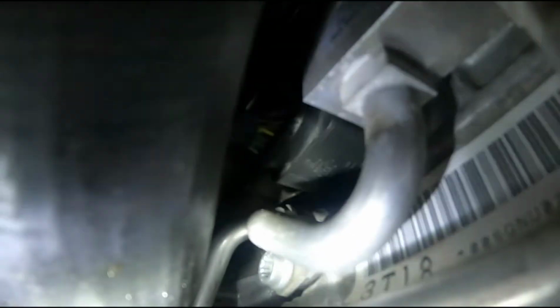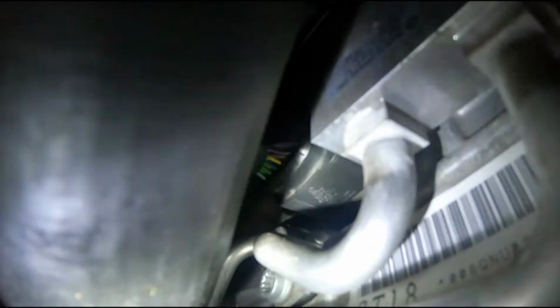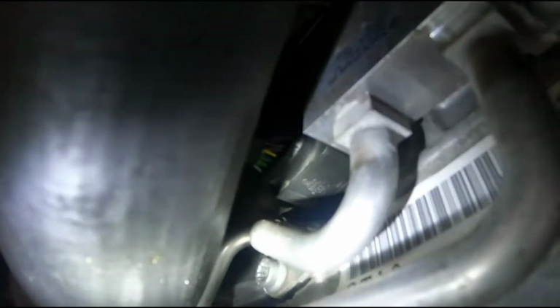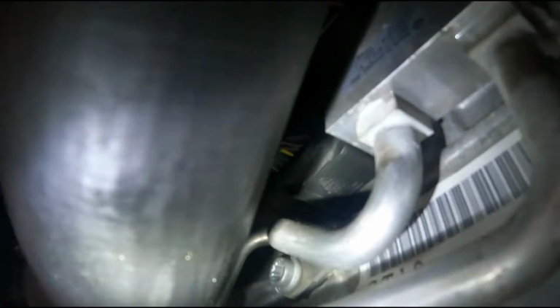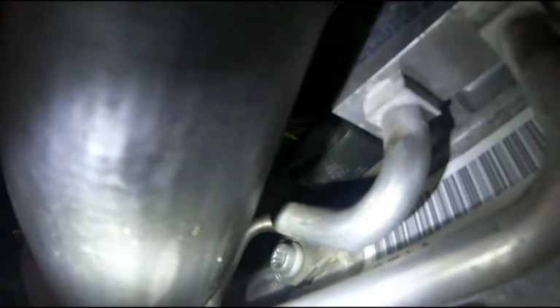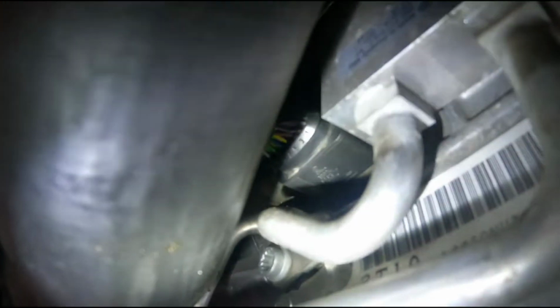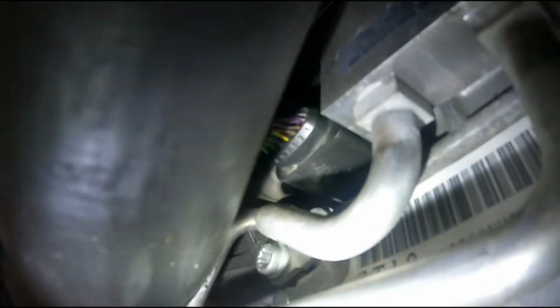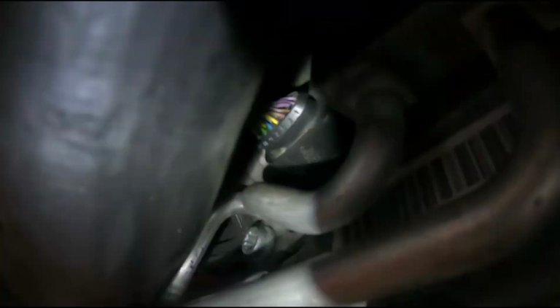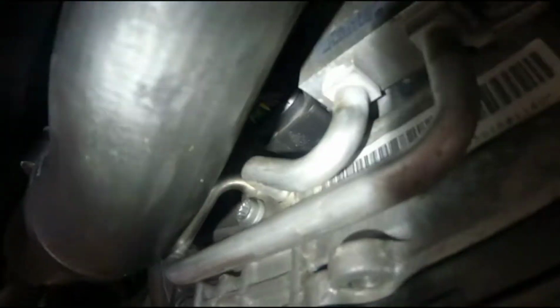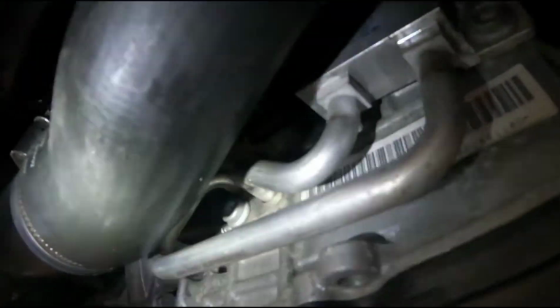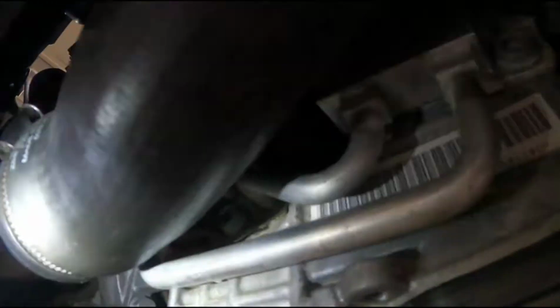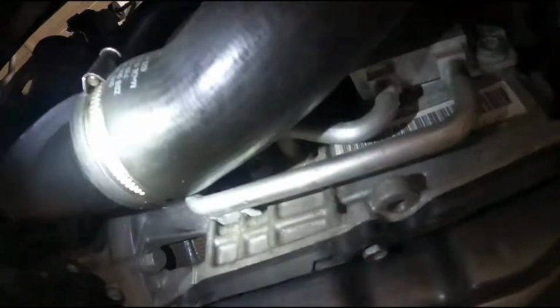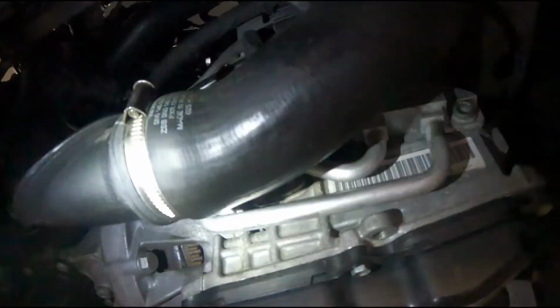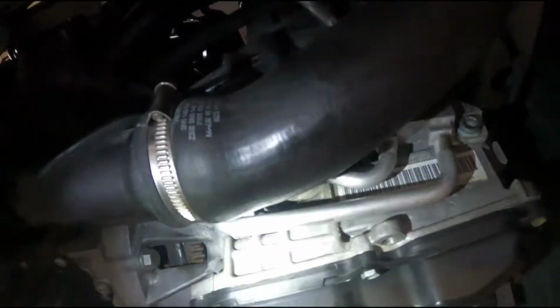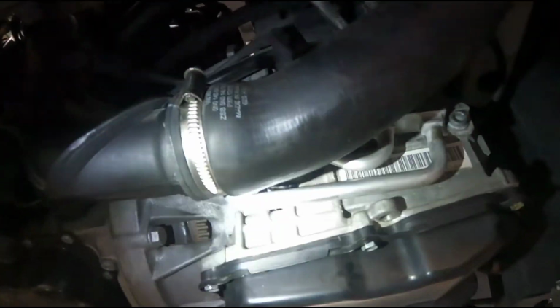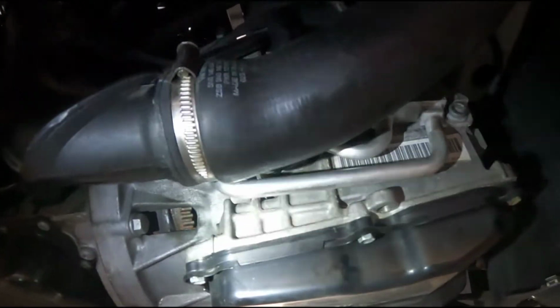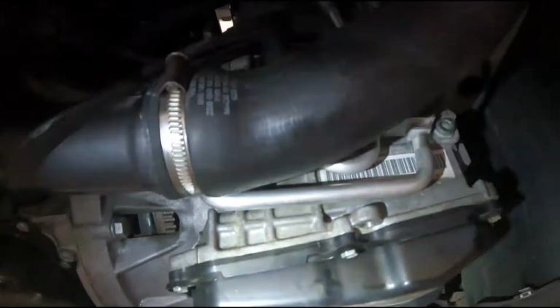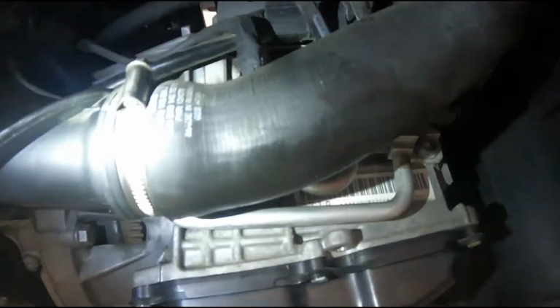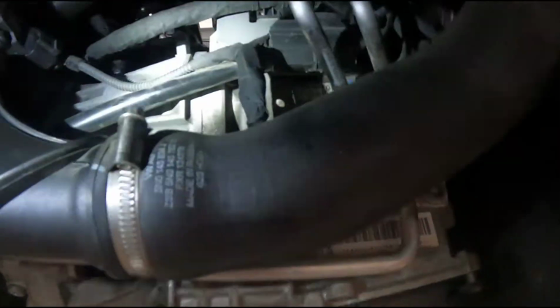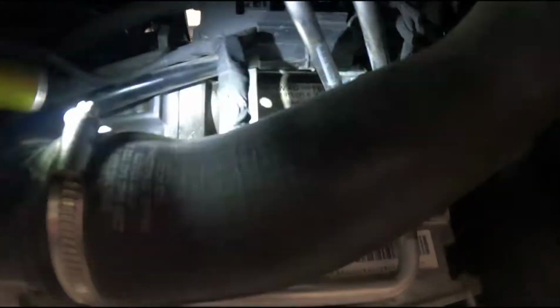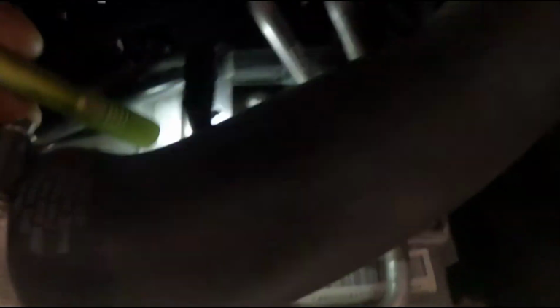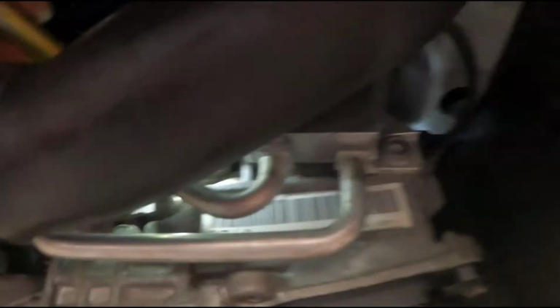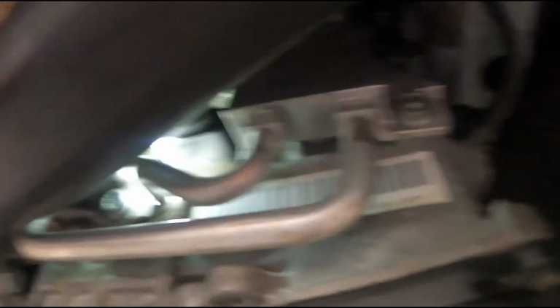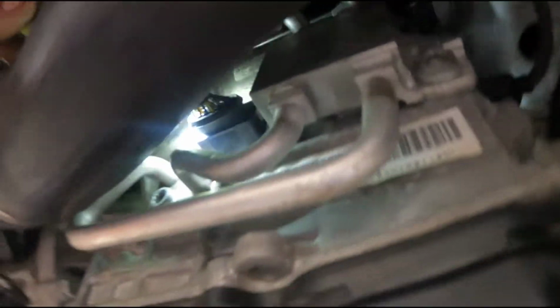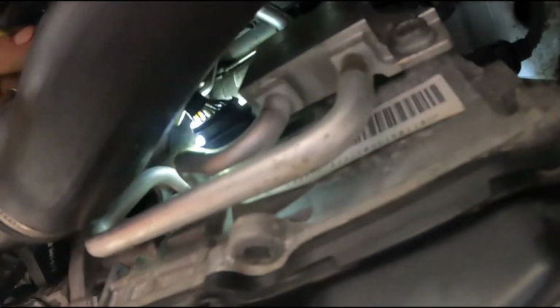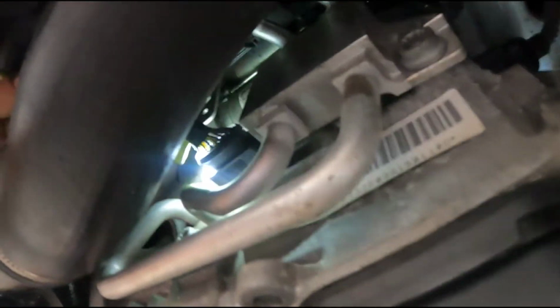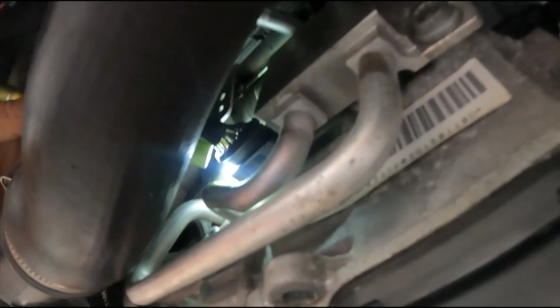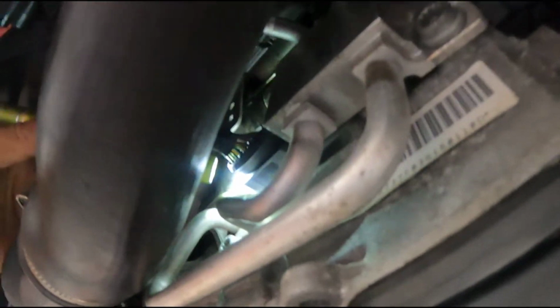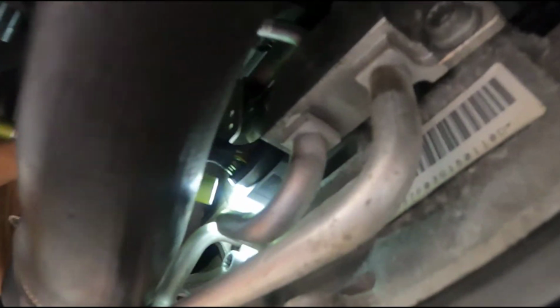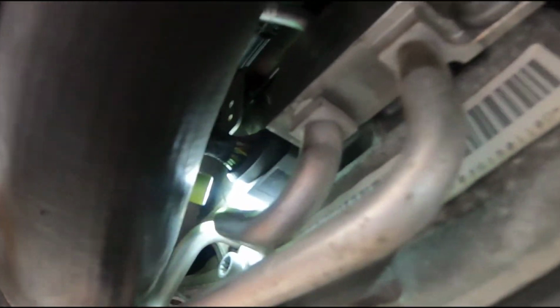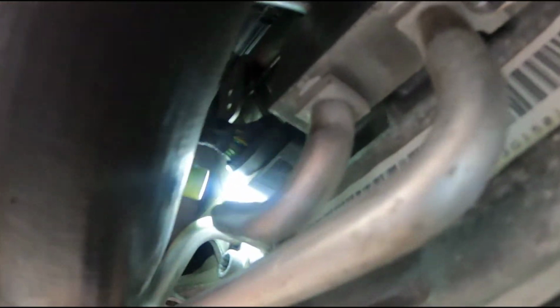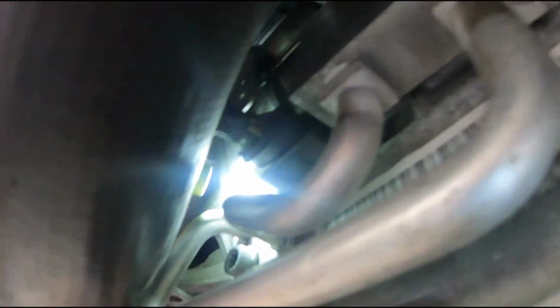Any trans problem at all, any trans faults with the 09M transmission — that should be the first thing you check. Lift it up, right to this plug, check for broken wires and check for damaged pins.